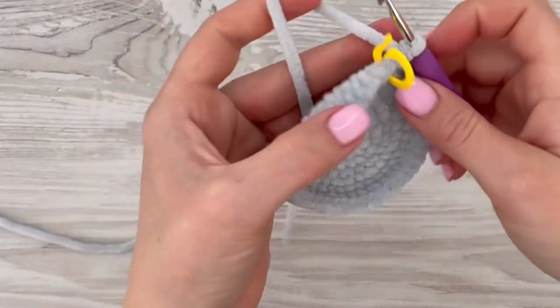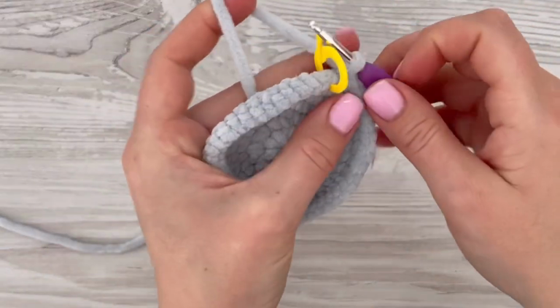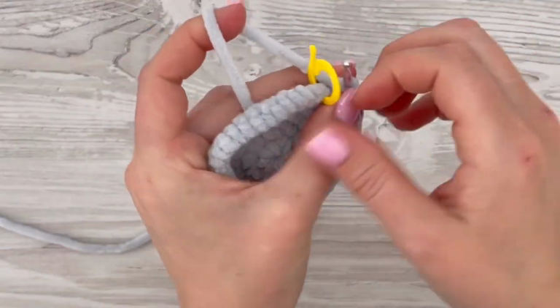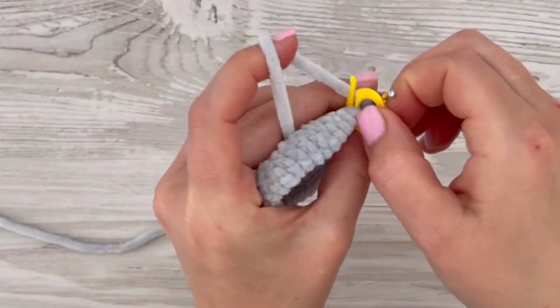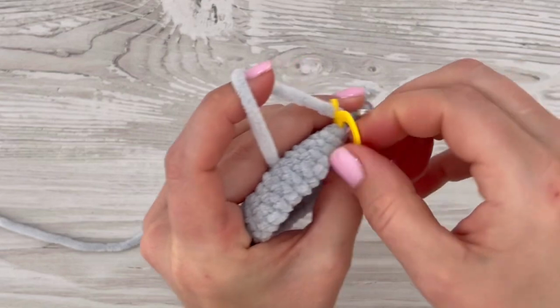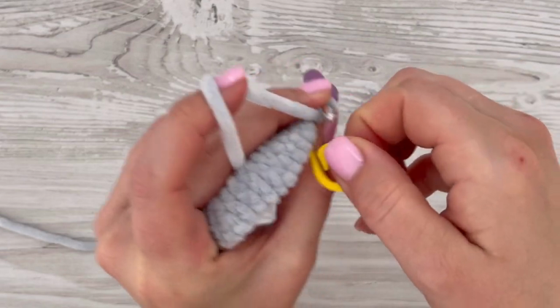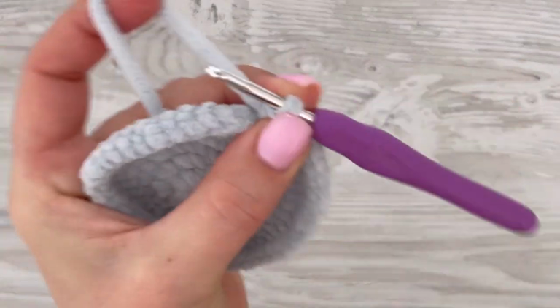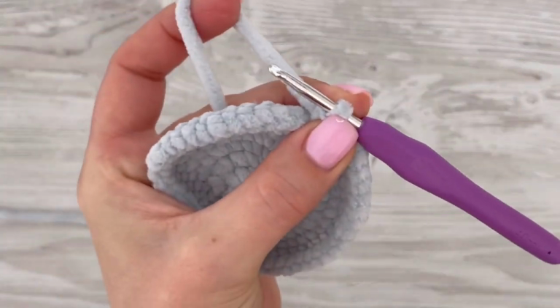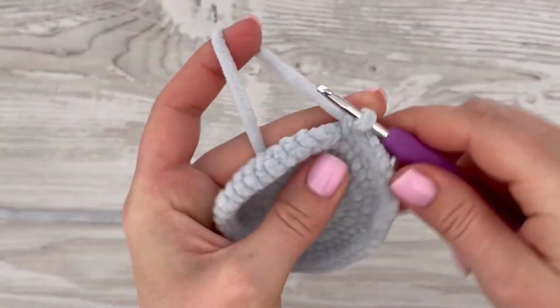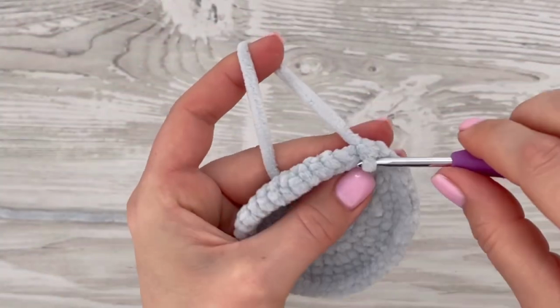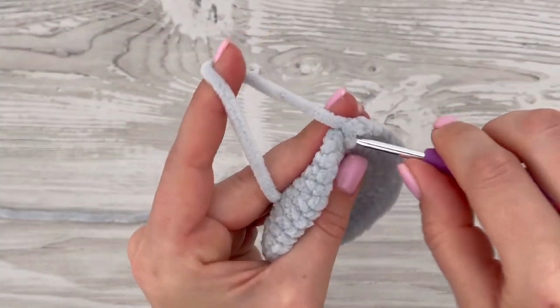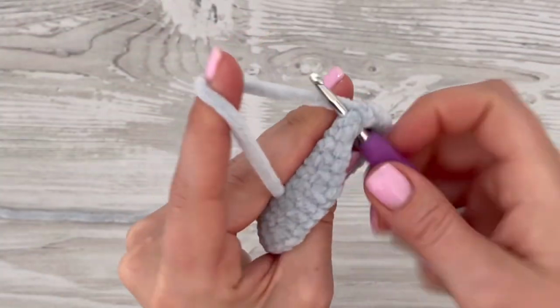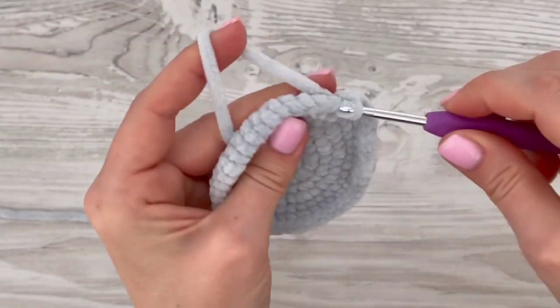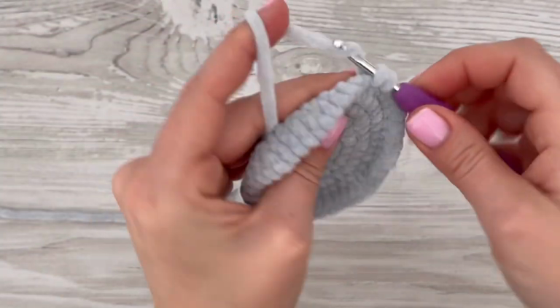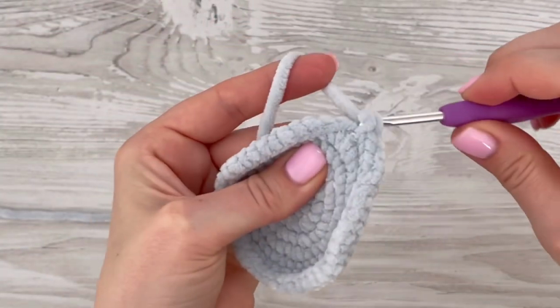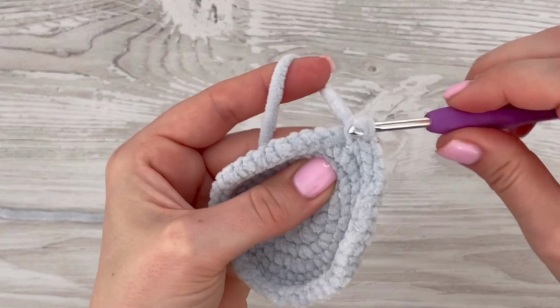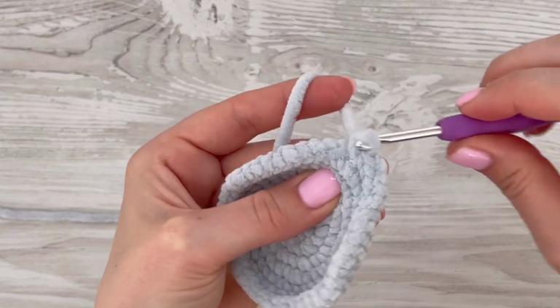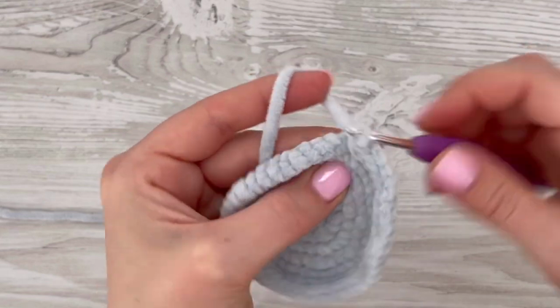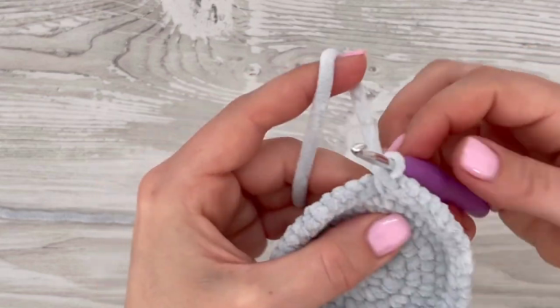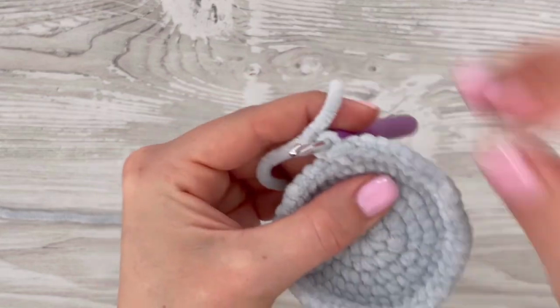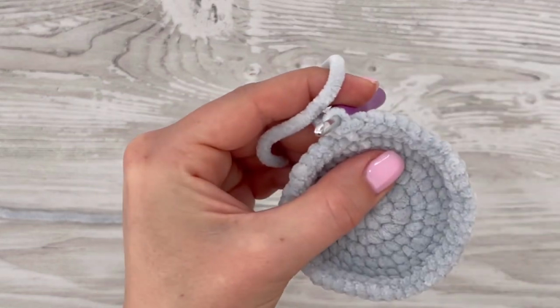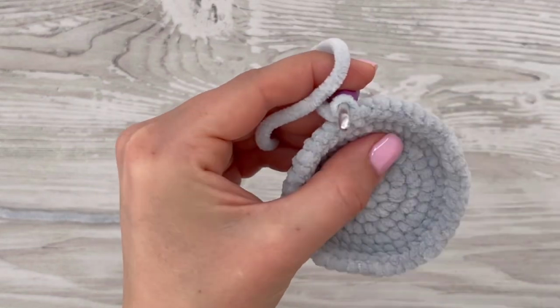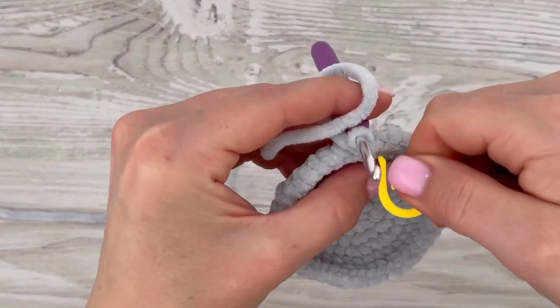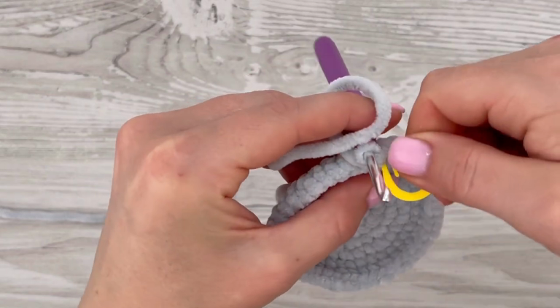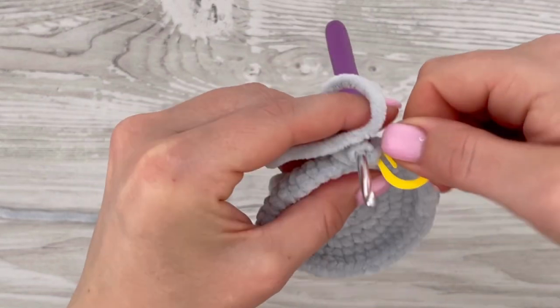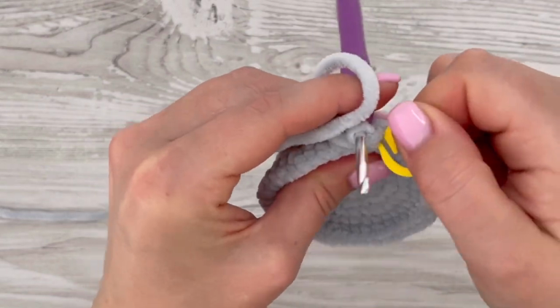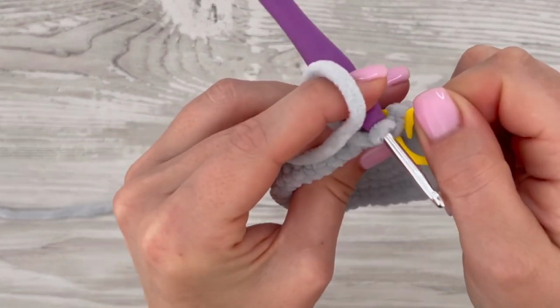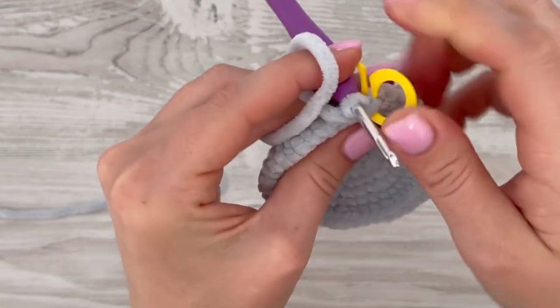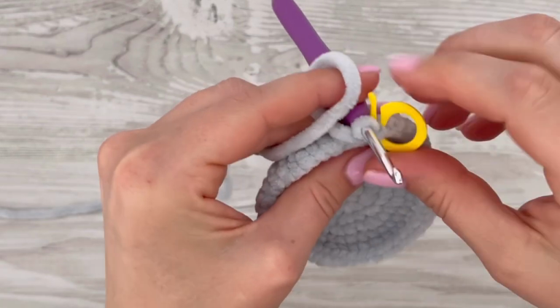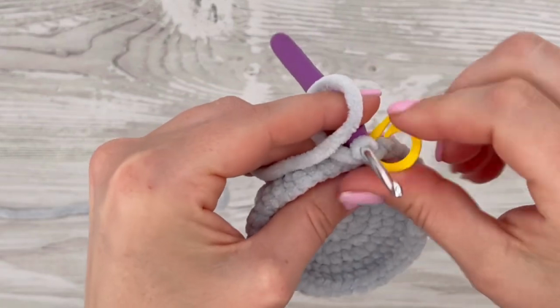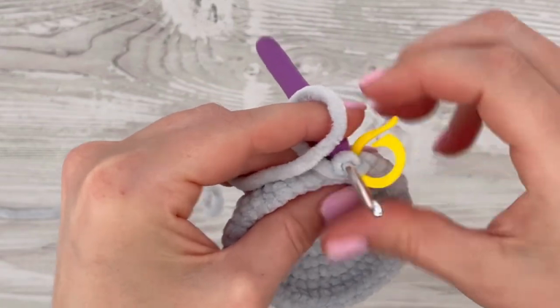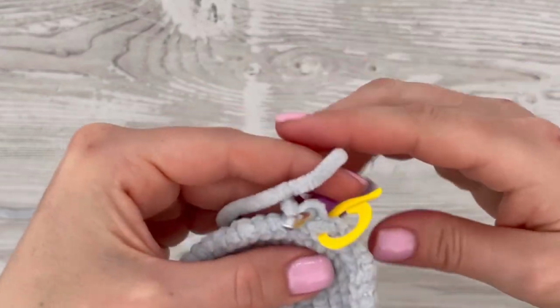In the next eight rounds, make just one single crochet in each stitch all the way around, so you should make 45 single crochets per round and complete eight rounds in total.